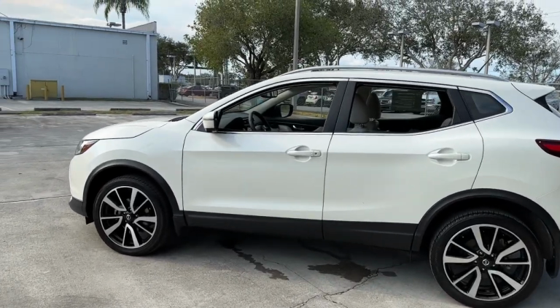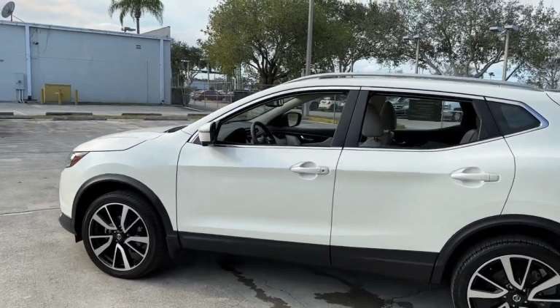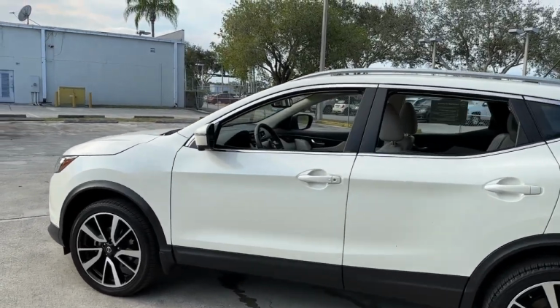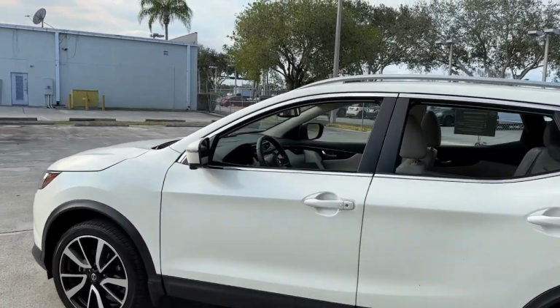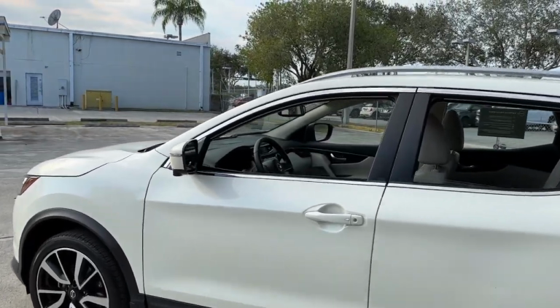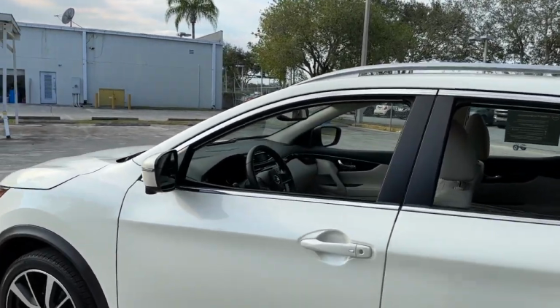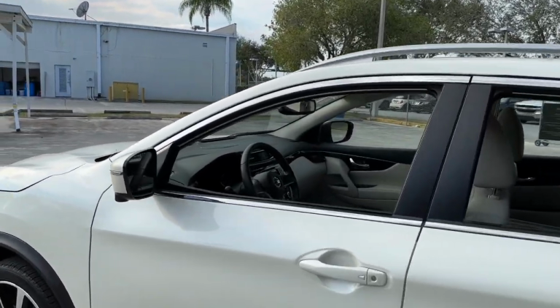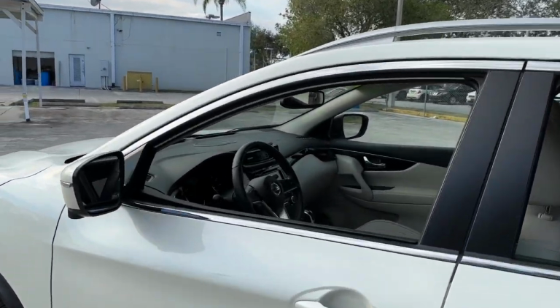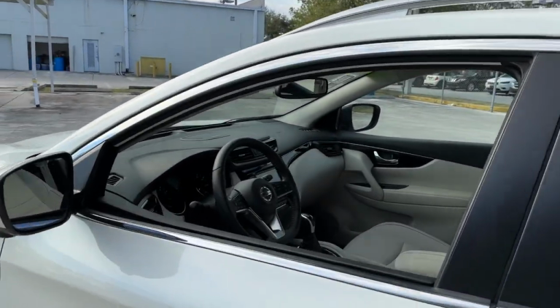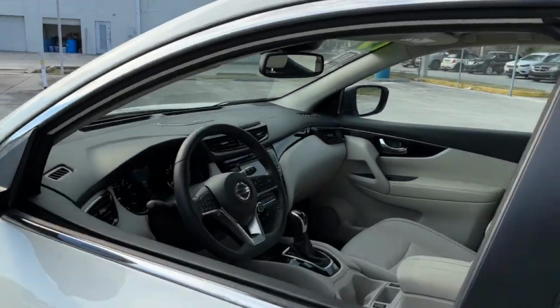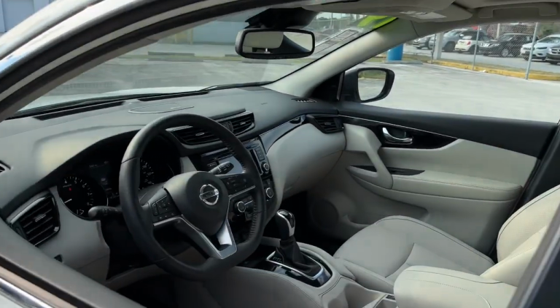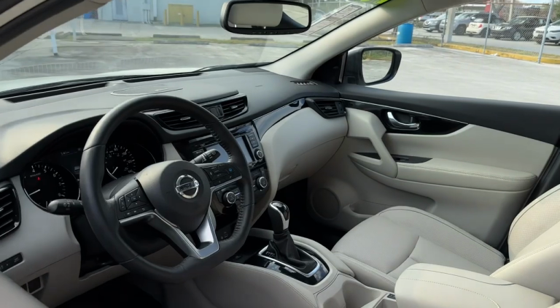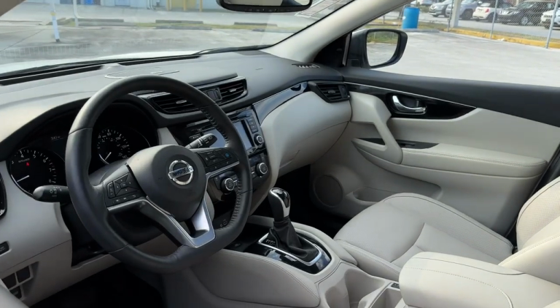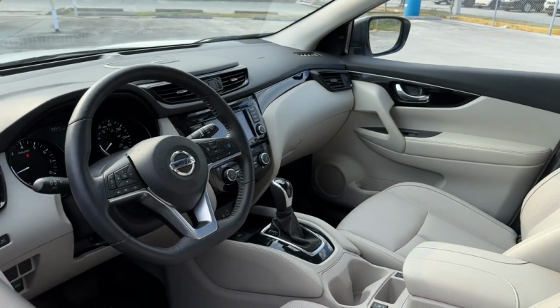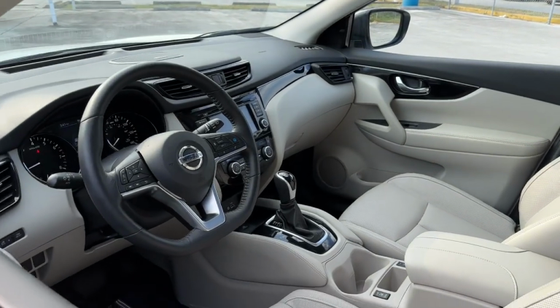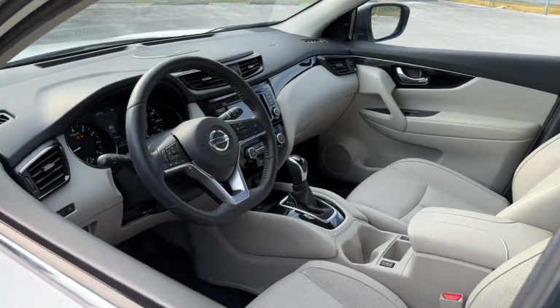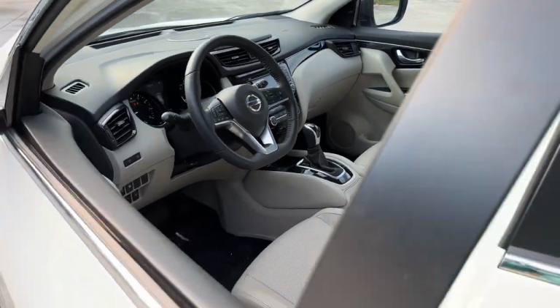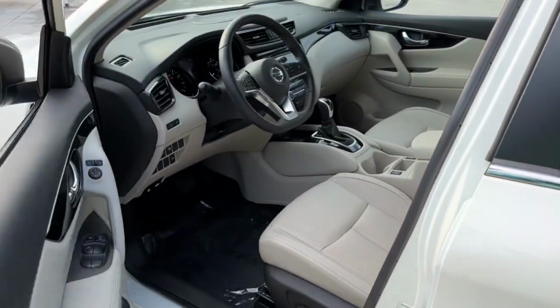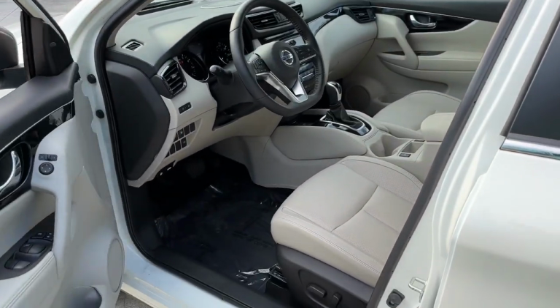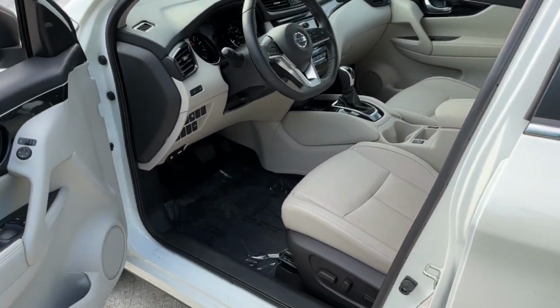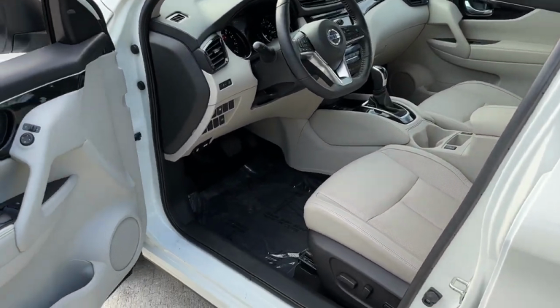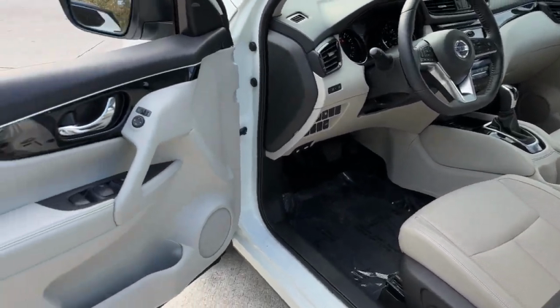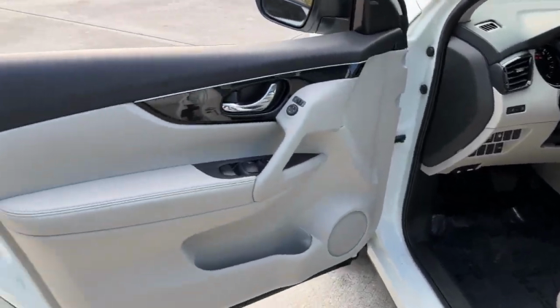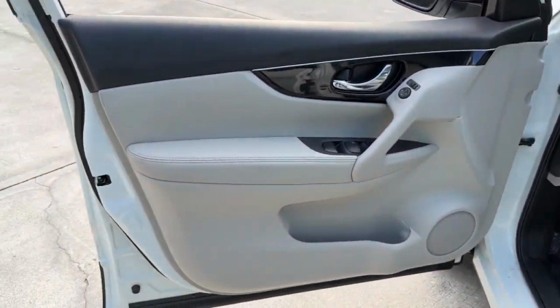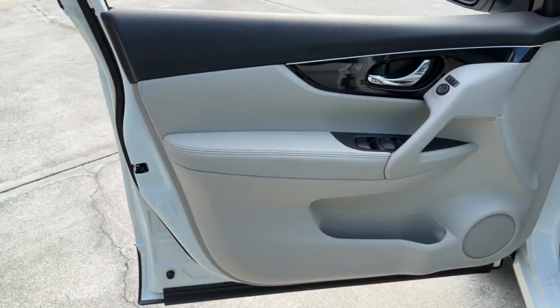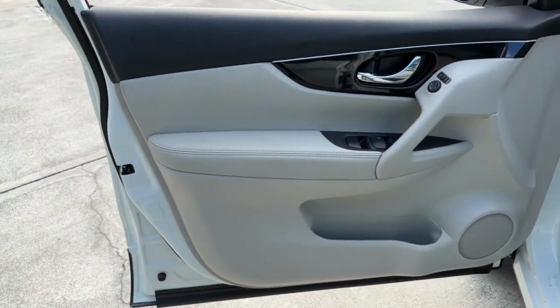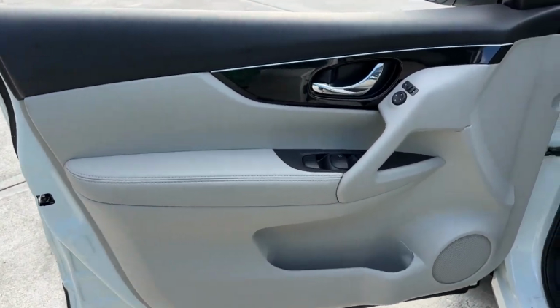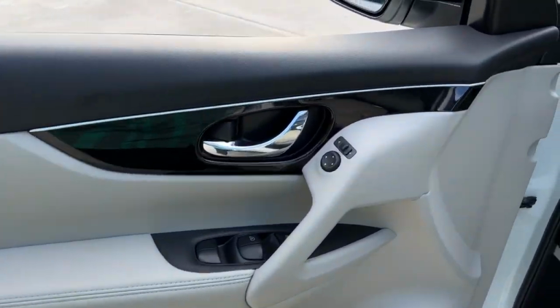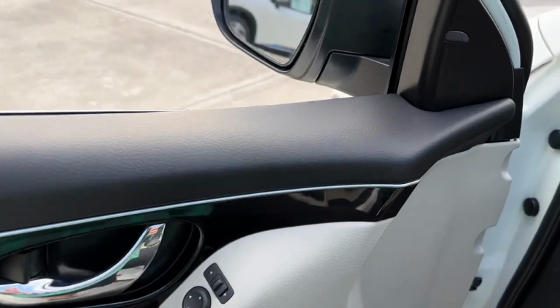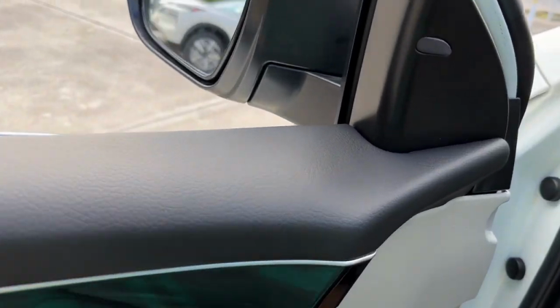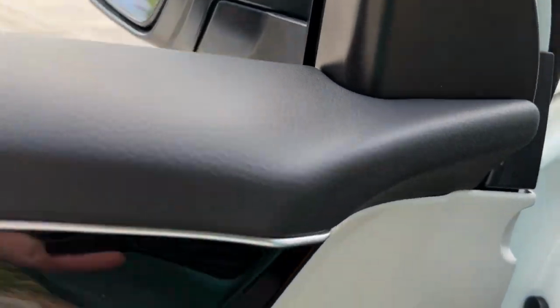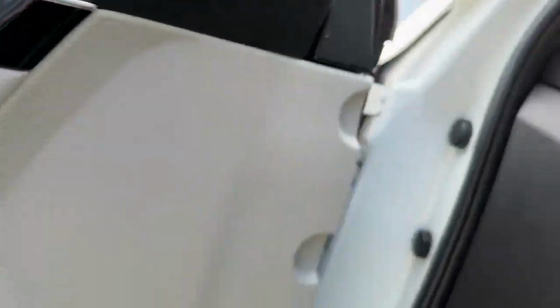These are just some of the great options this vehicle comes with: lane departure warning, sunroof/moonroof, keyless entry, navigation system, and fog lamps.